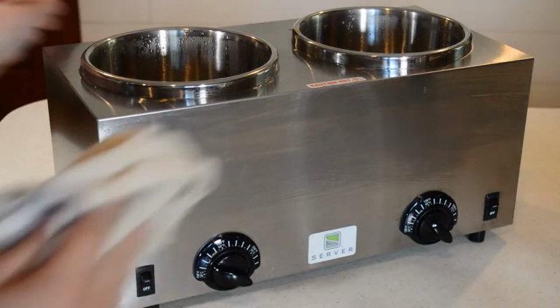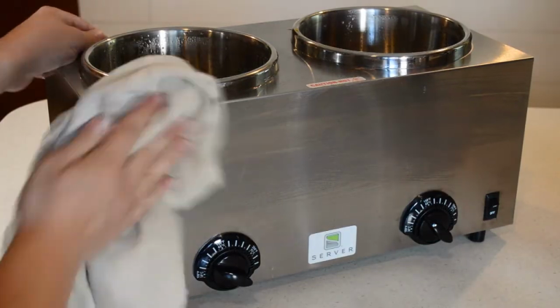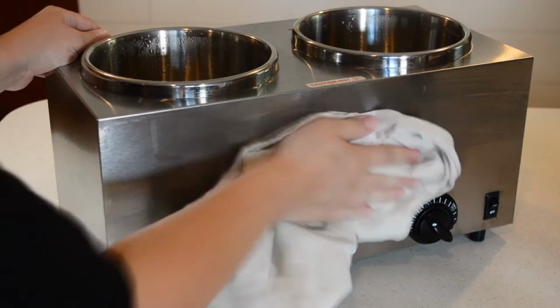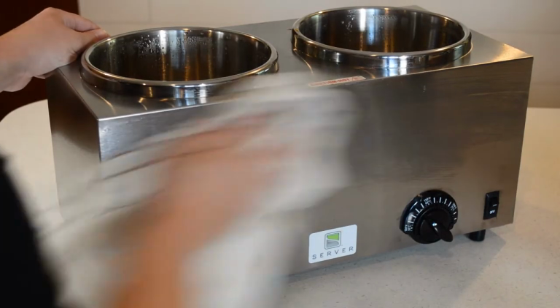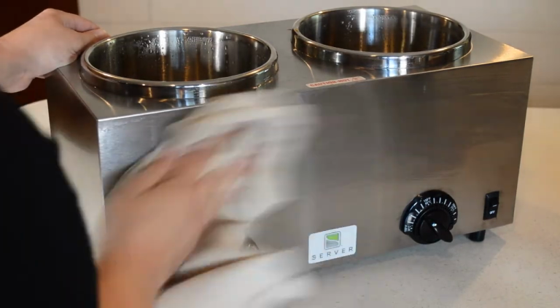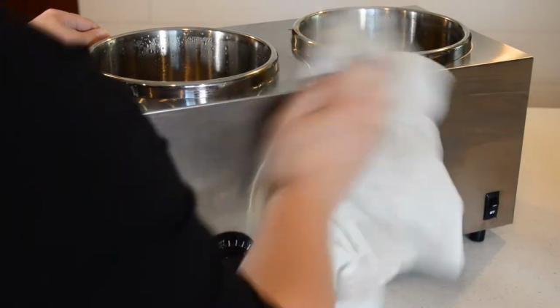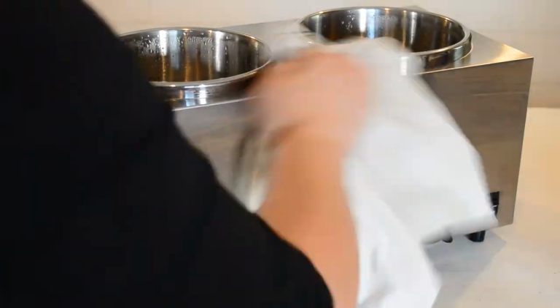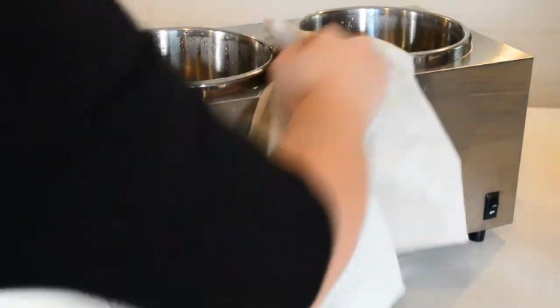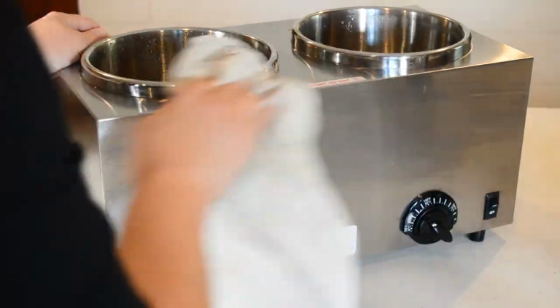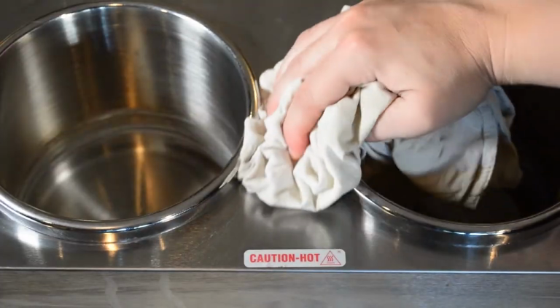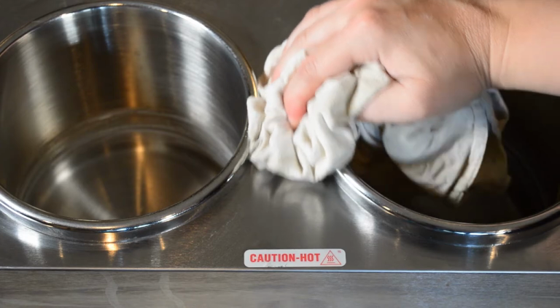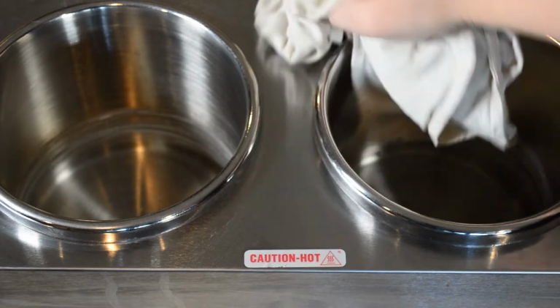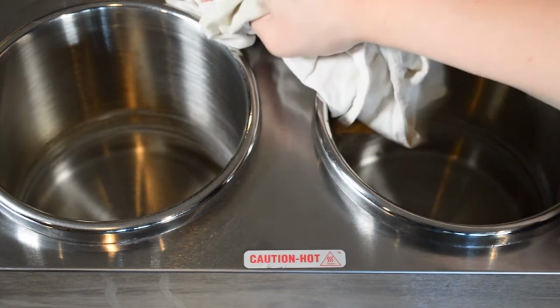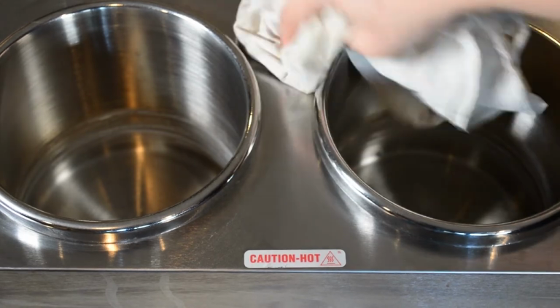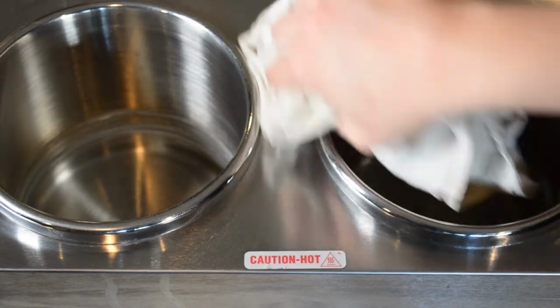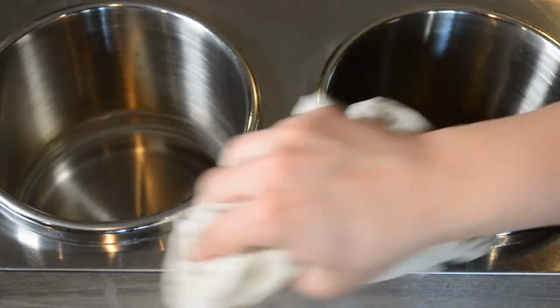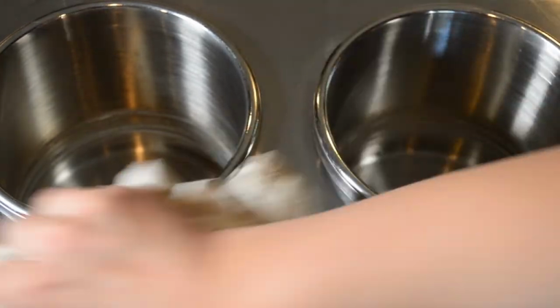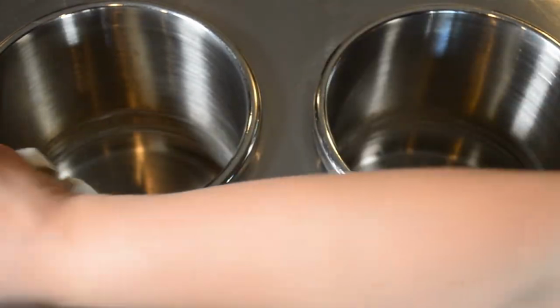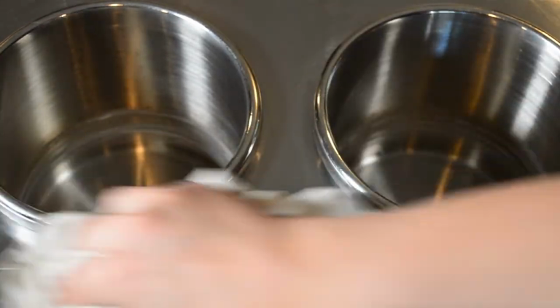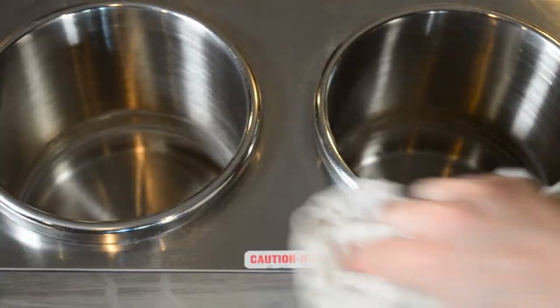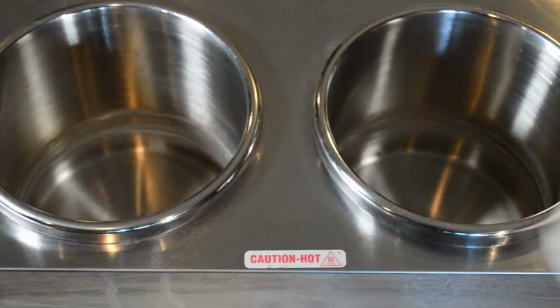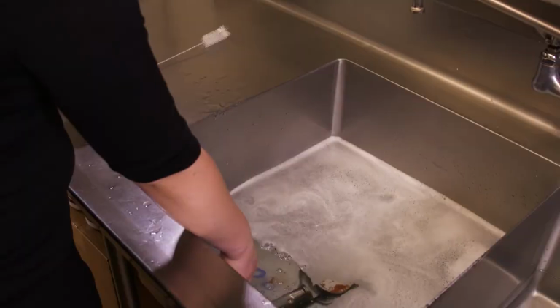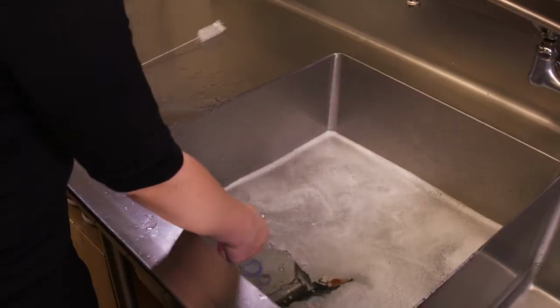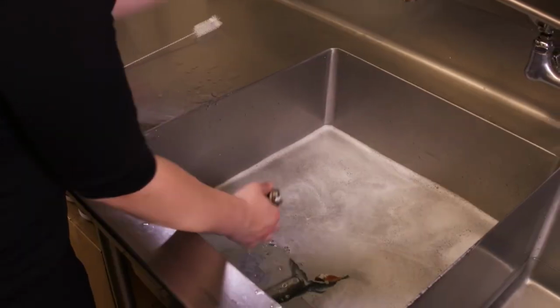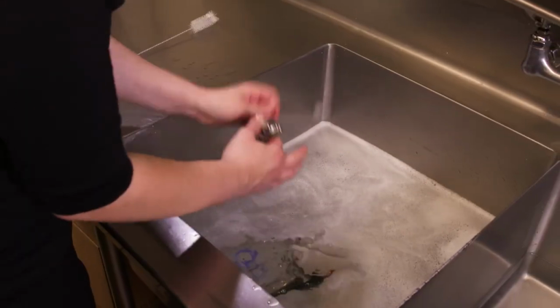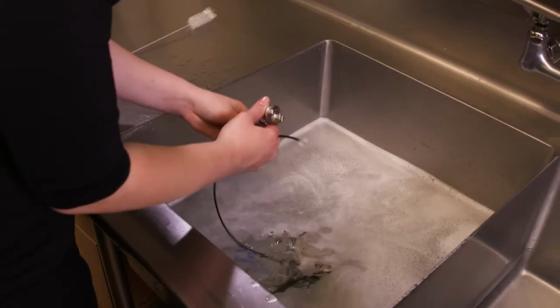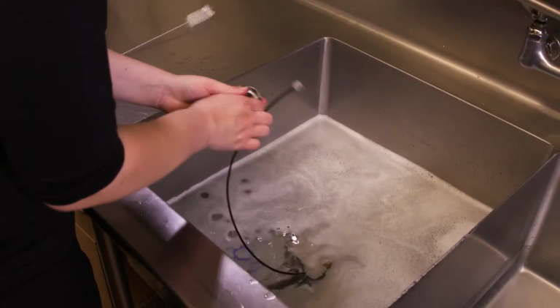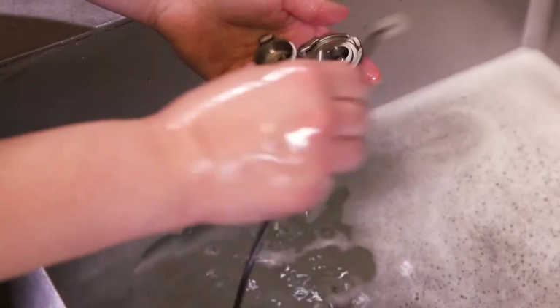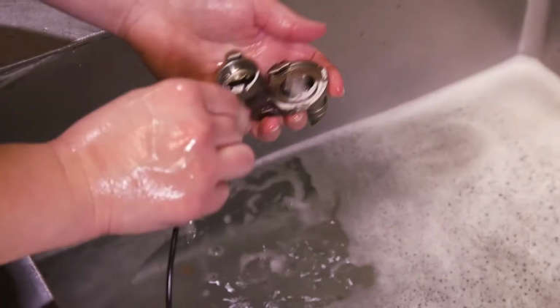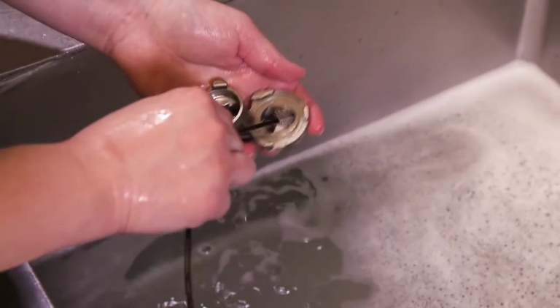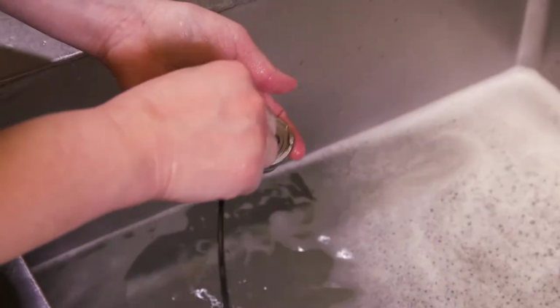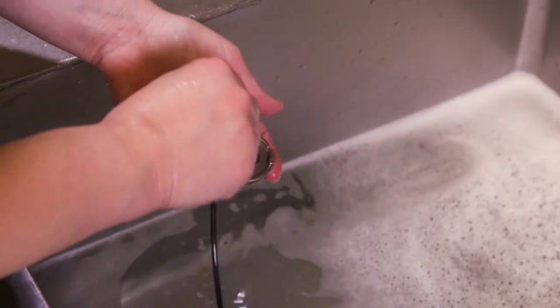Clean the unit exterior with a soft cloth and non-corrosive cleaners. To clean stainless steel pumps, see our video.